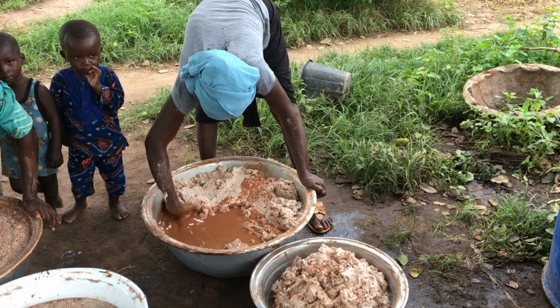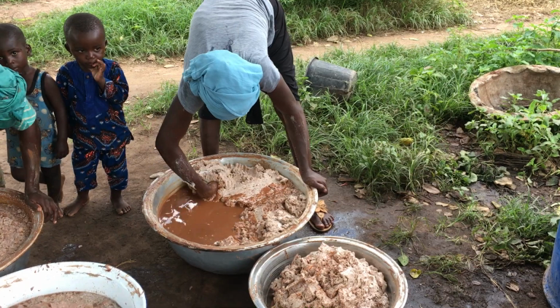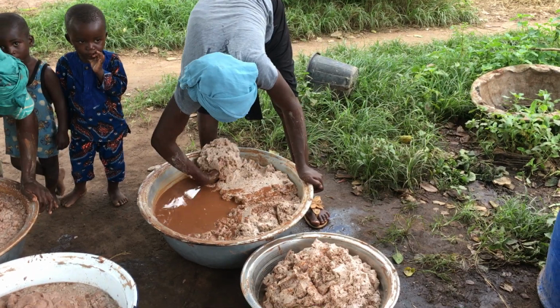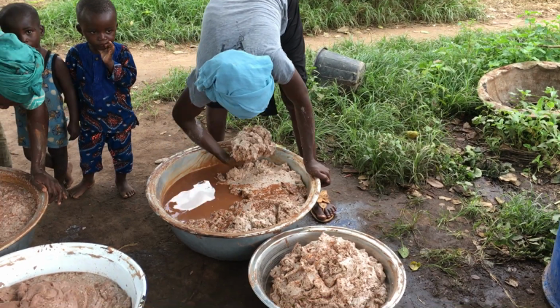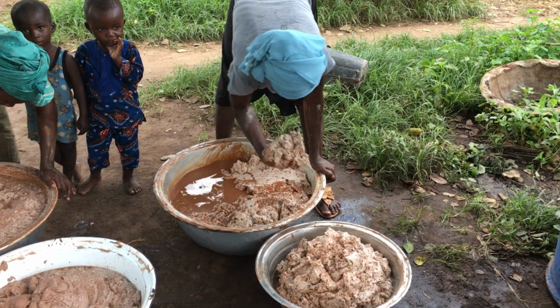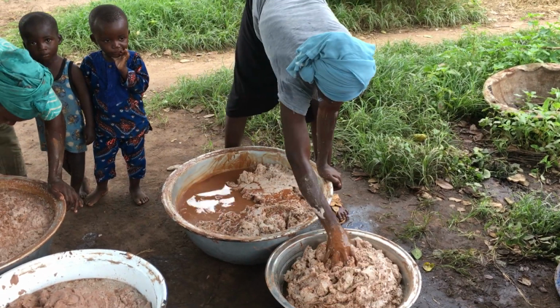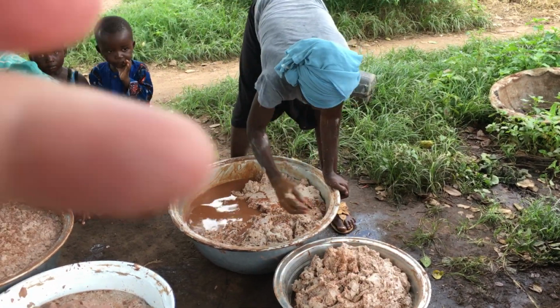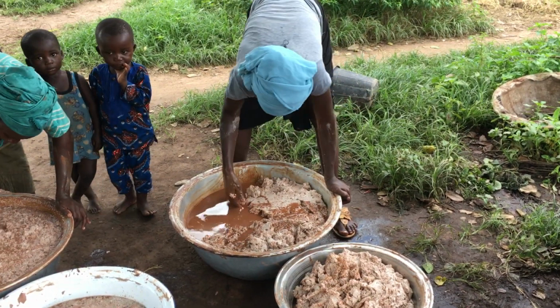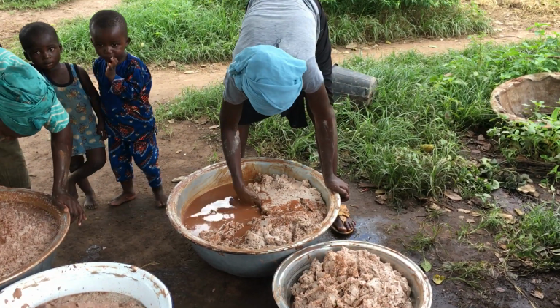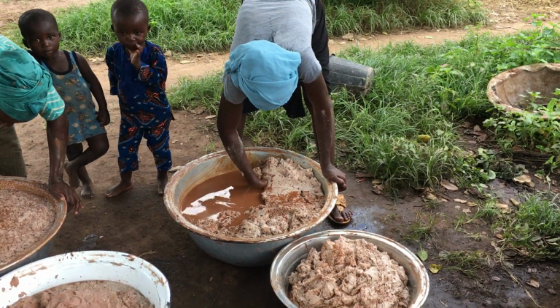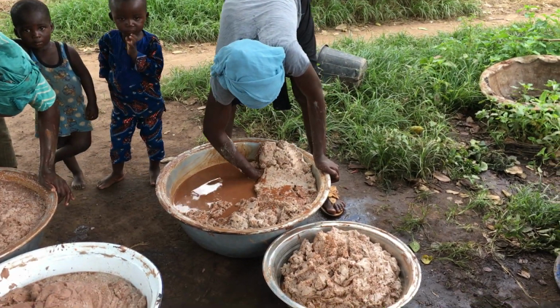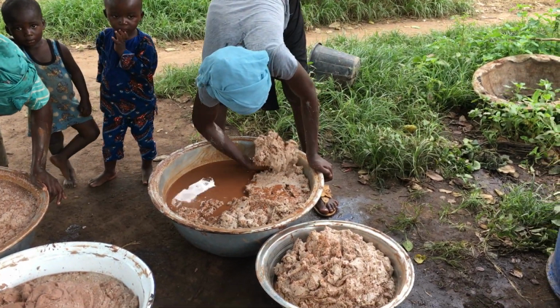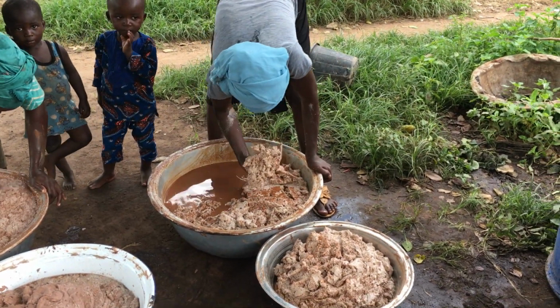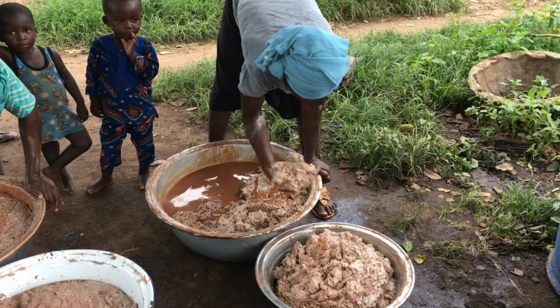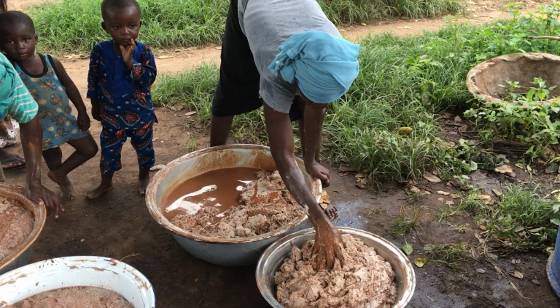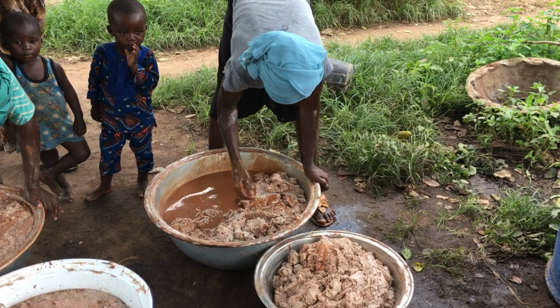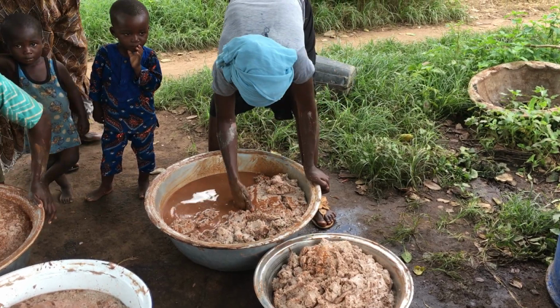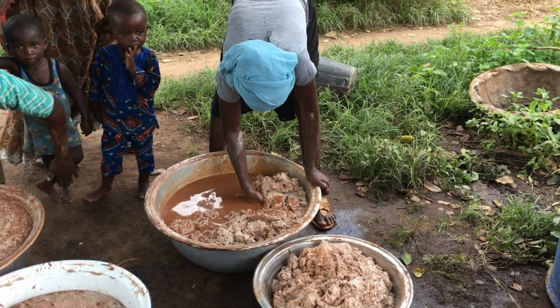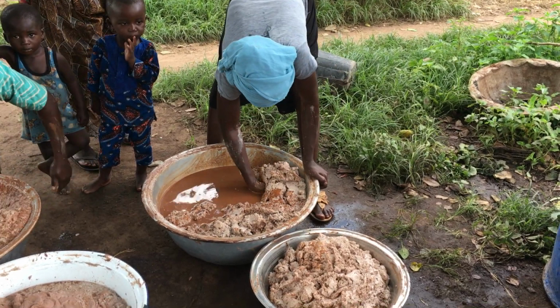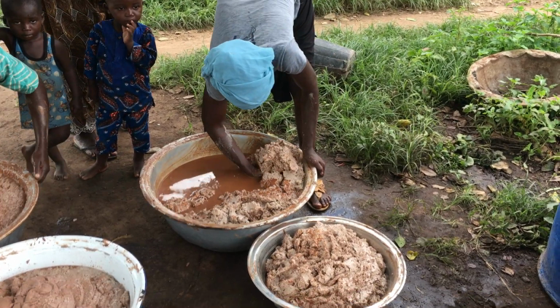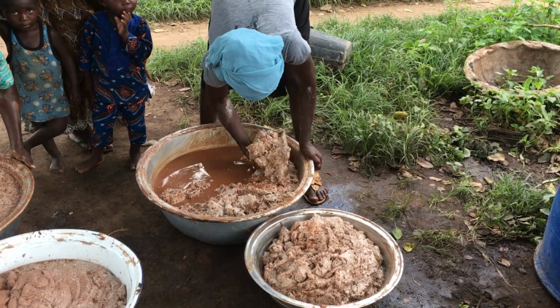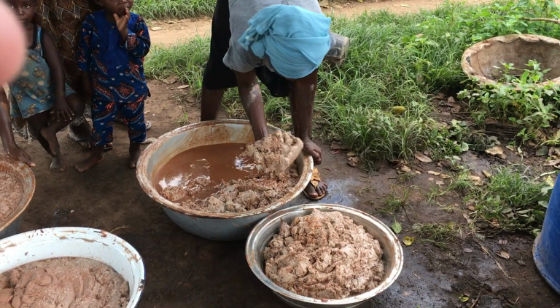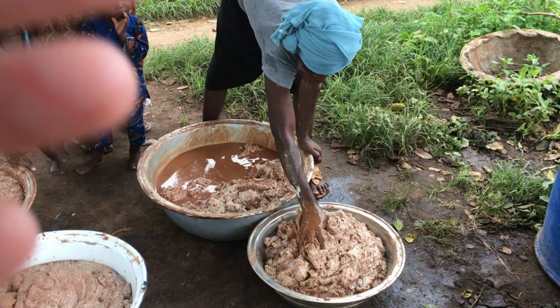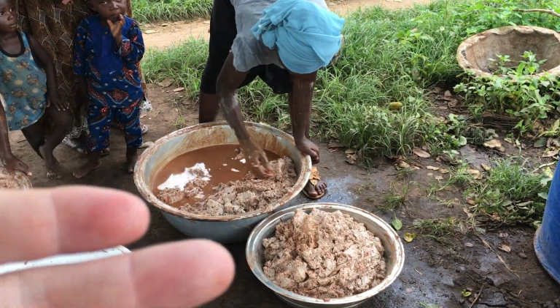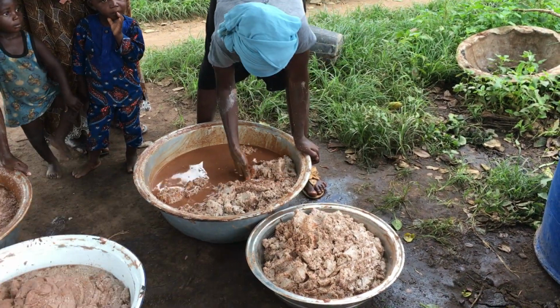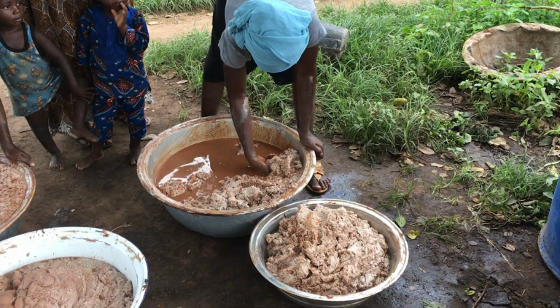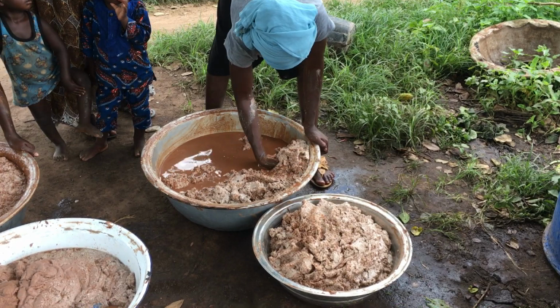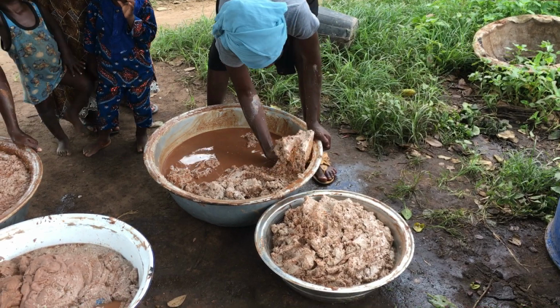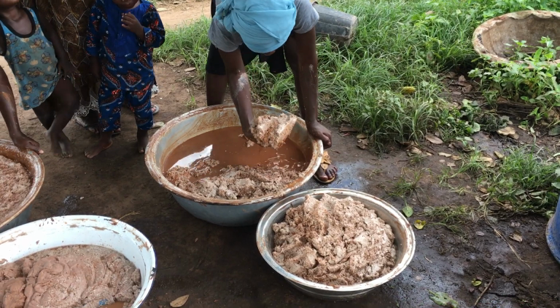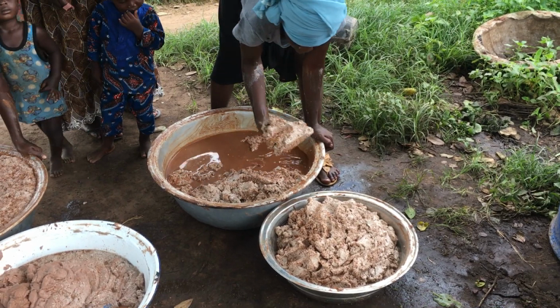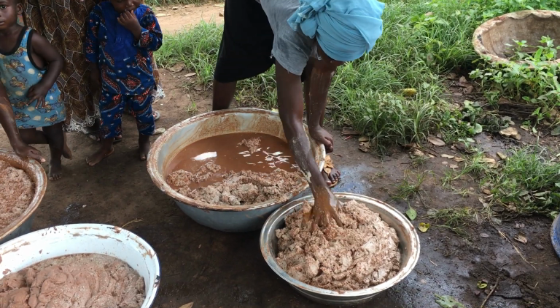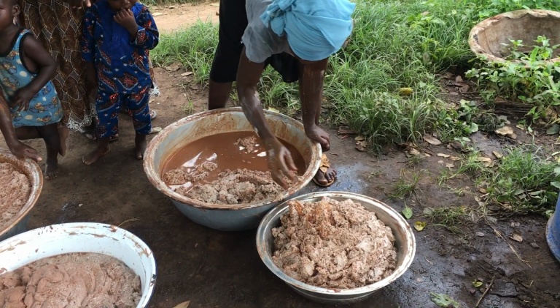And here now, Amina — she is scooping the shea butter that she has separated with the water. It's amazing. Look at that: the shea butter comes up and then the water is left in the pot.